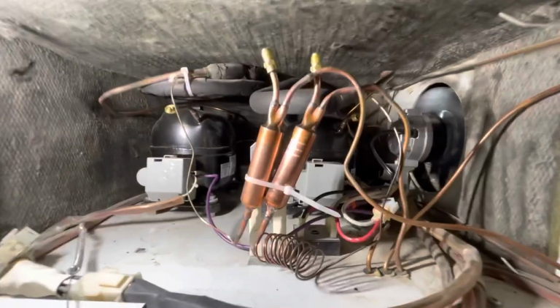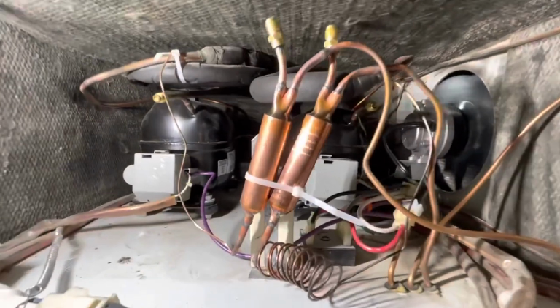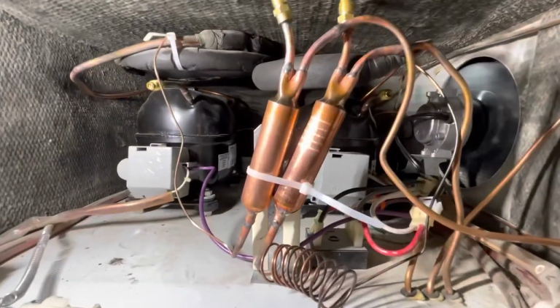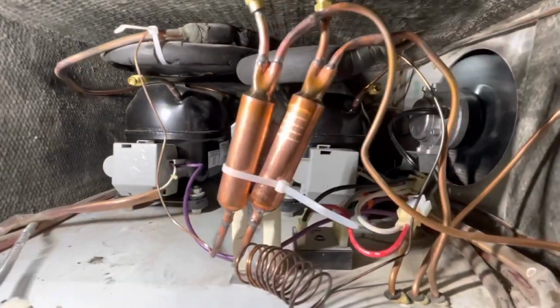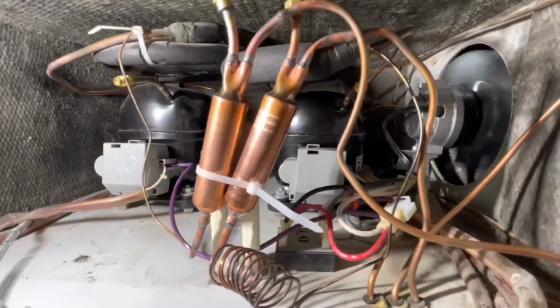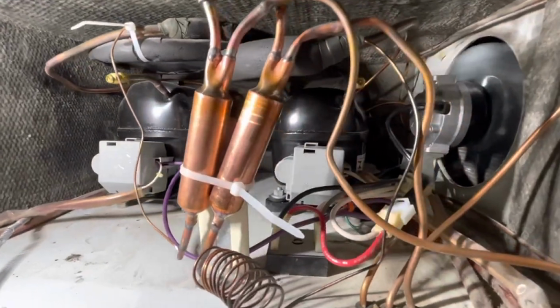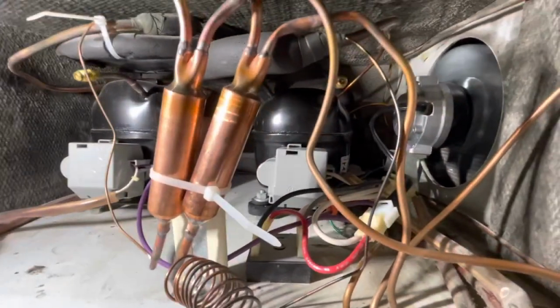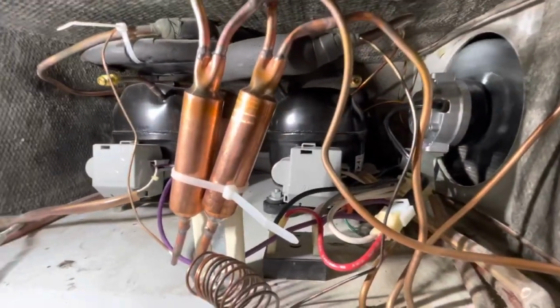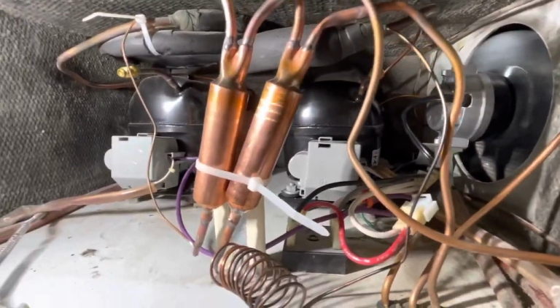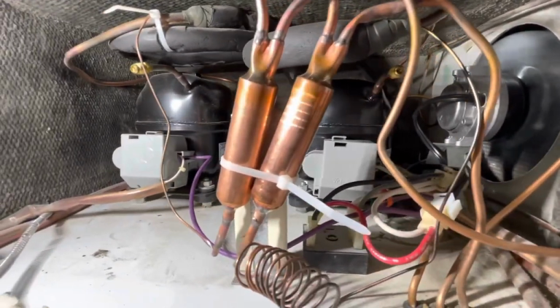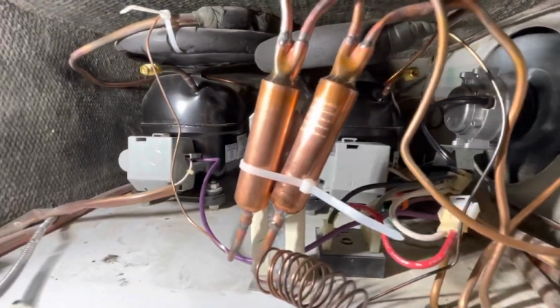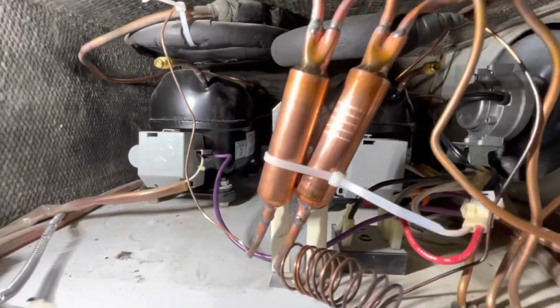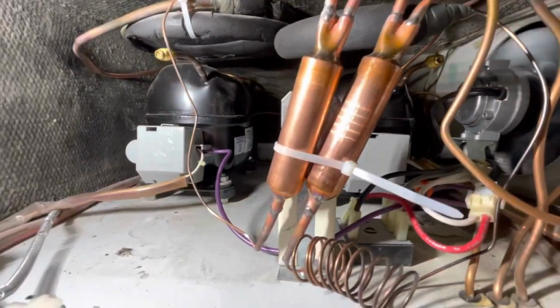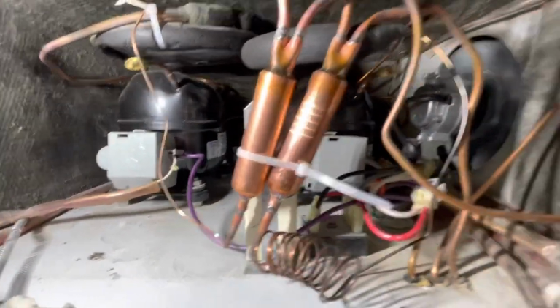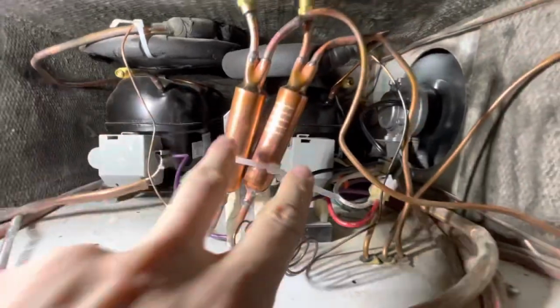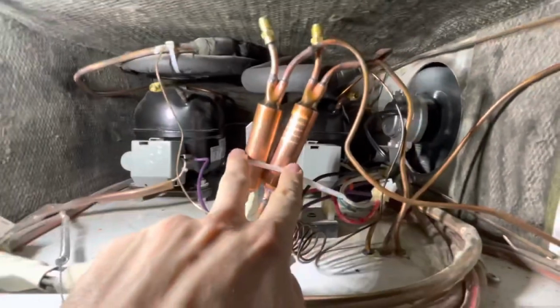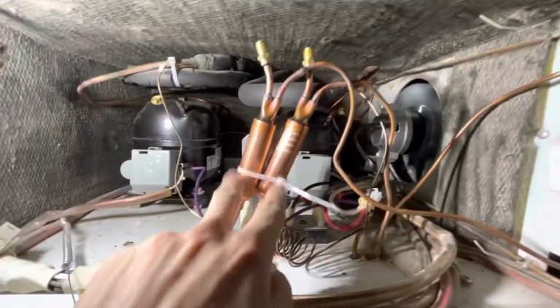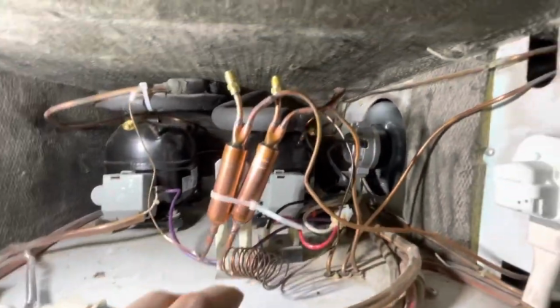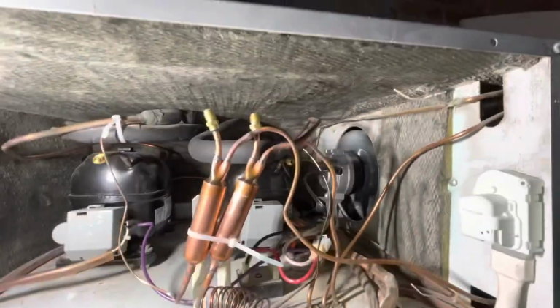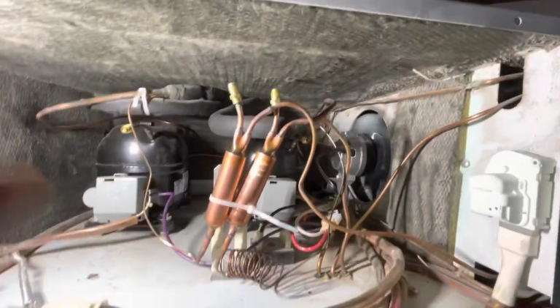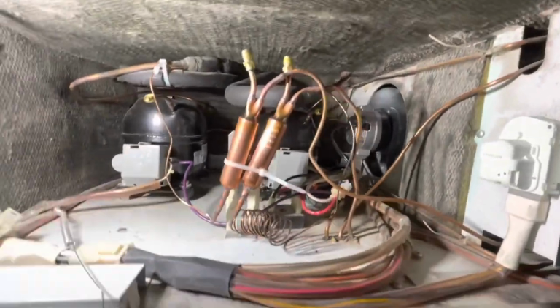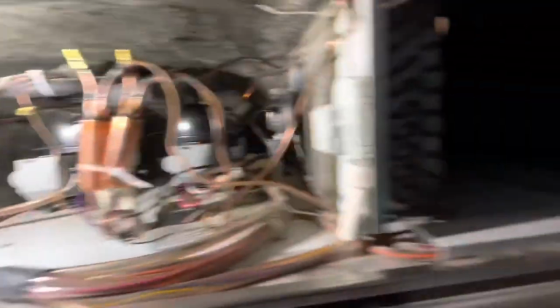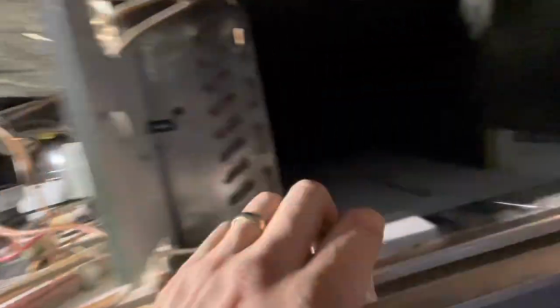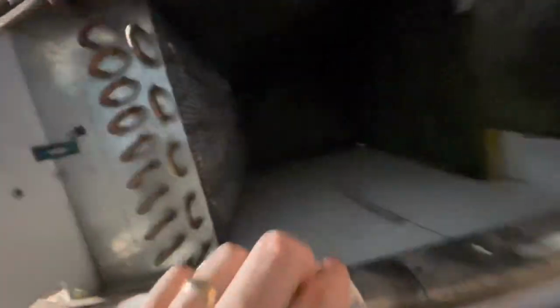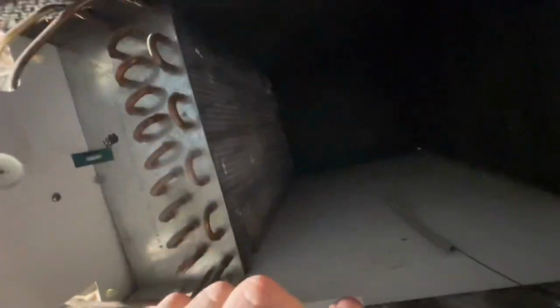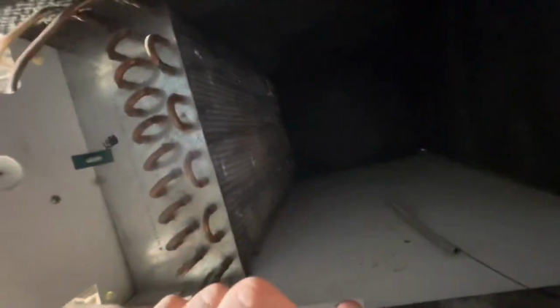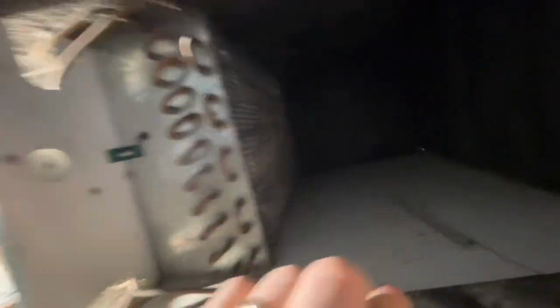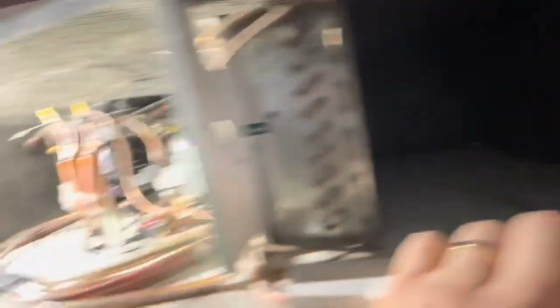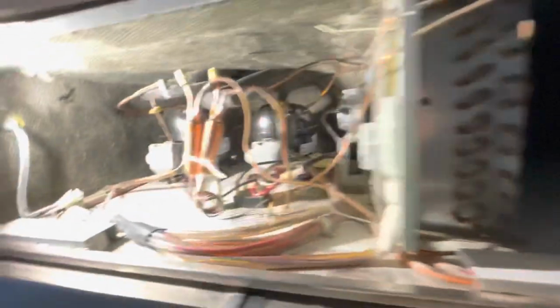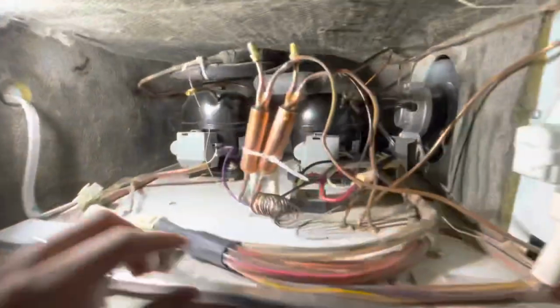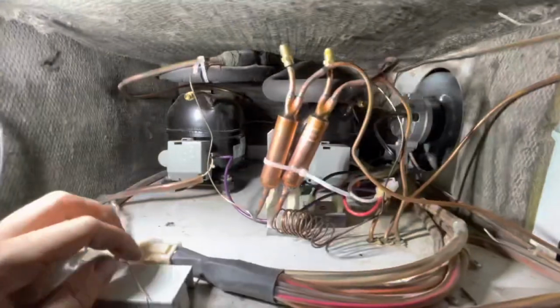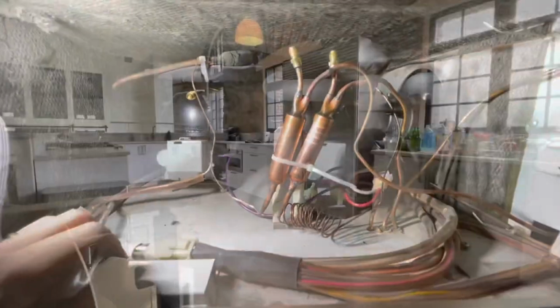One last look at our completed product: new fan, new refrigerator compressor, new freezer compressor, new filters, new heat exchangers, and a clean condenser. This thing is ready to go.